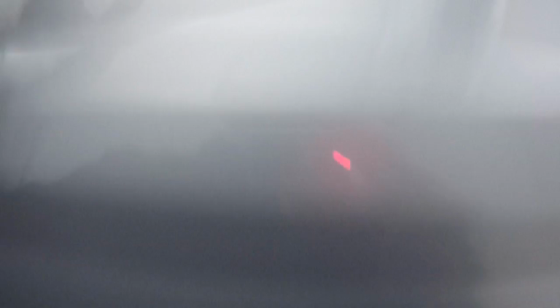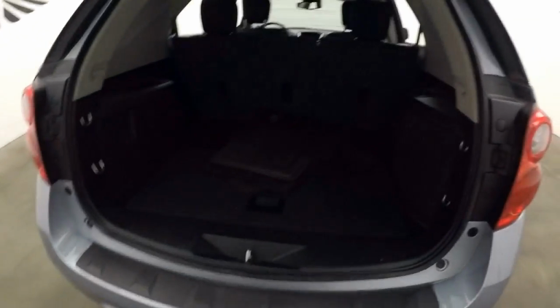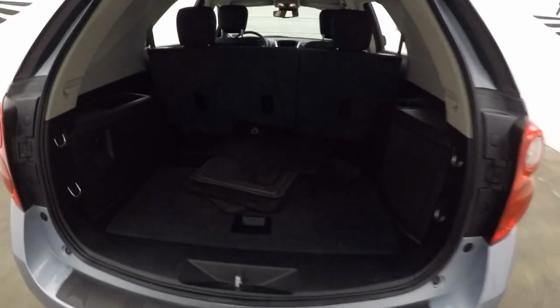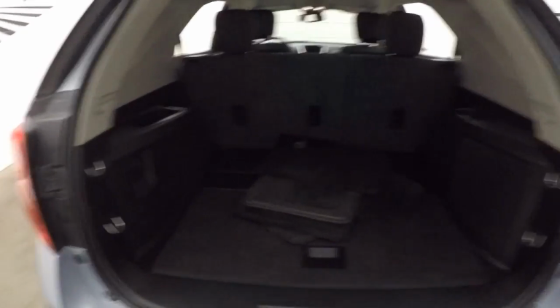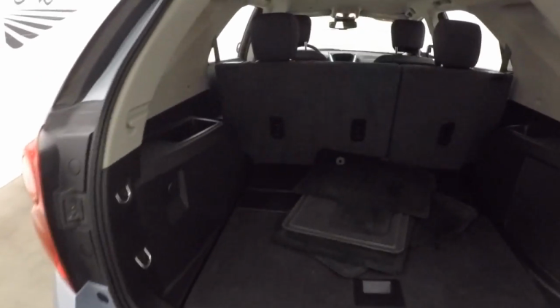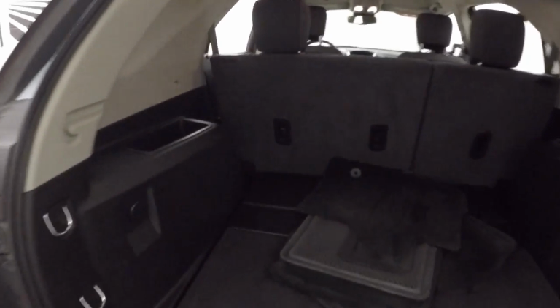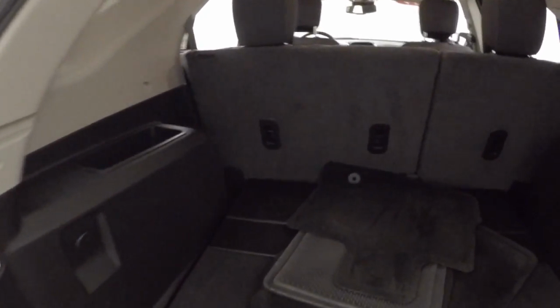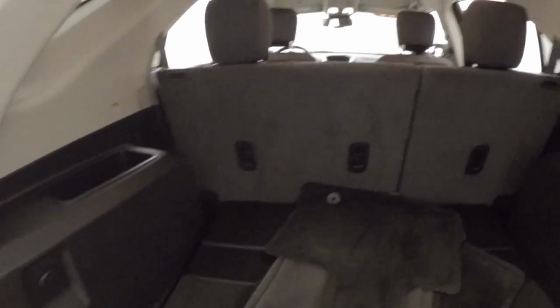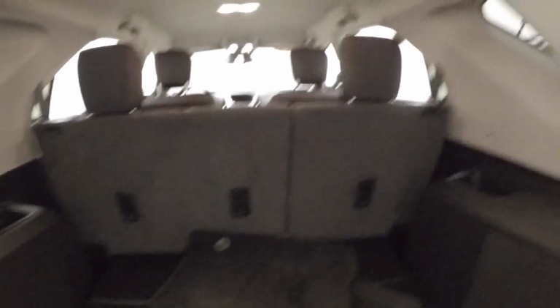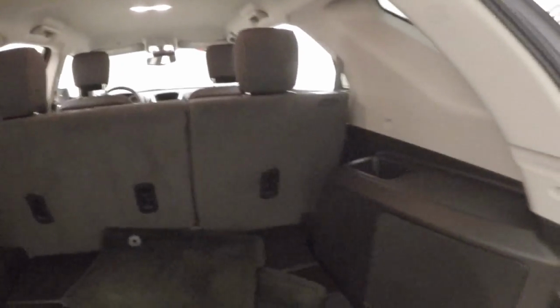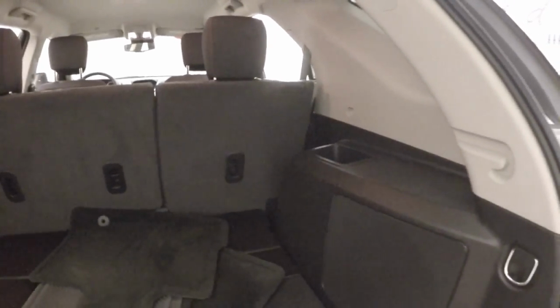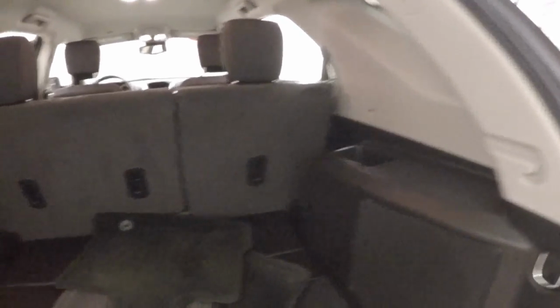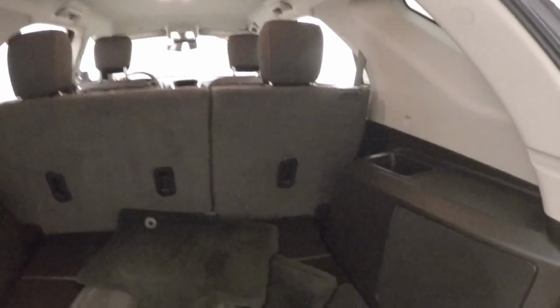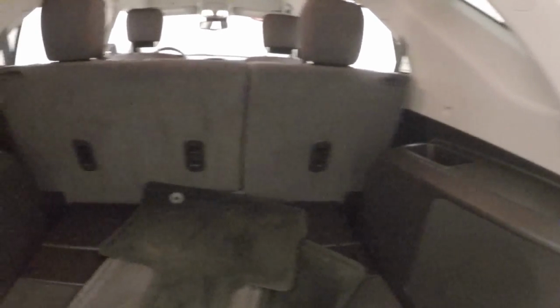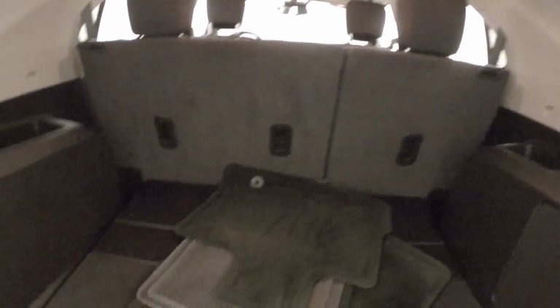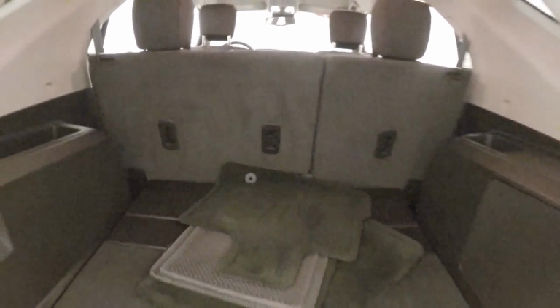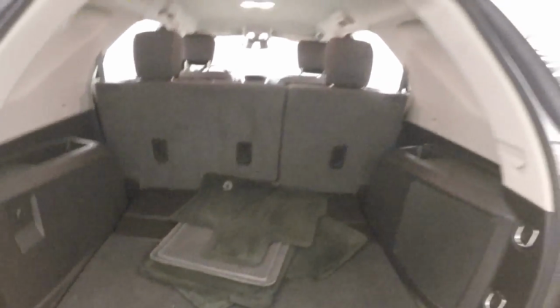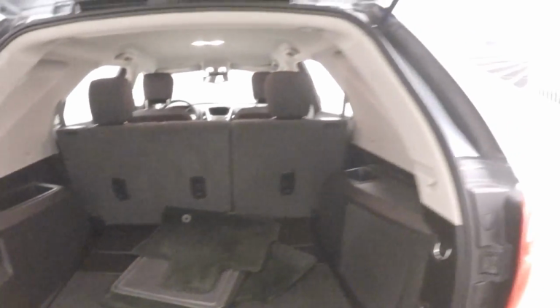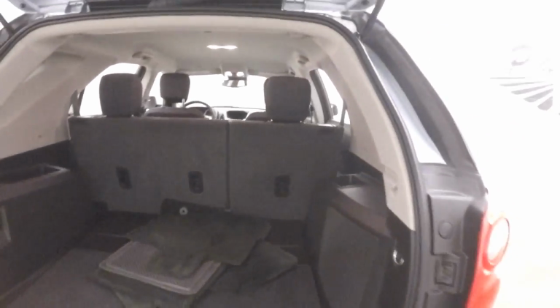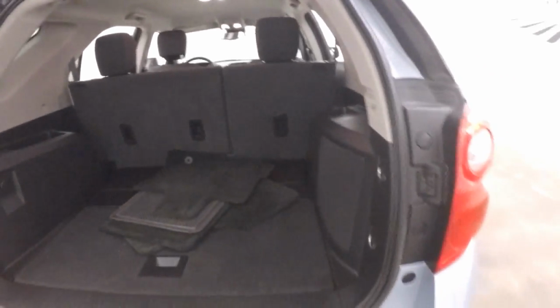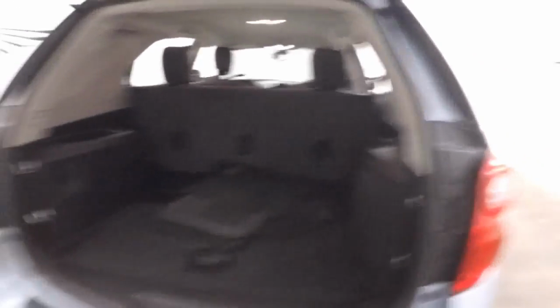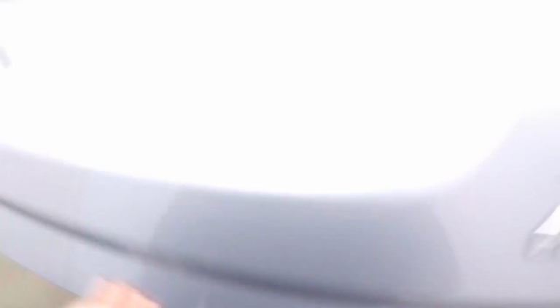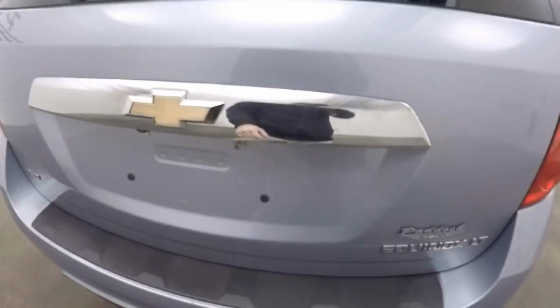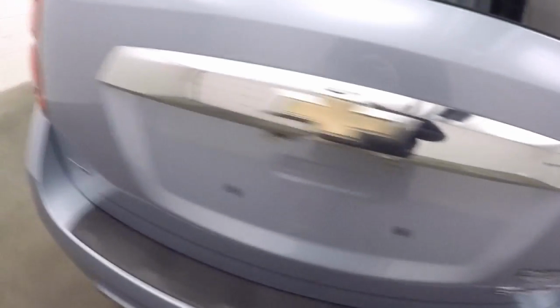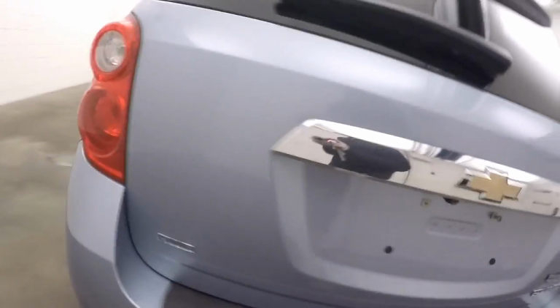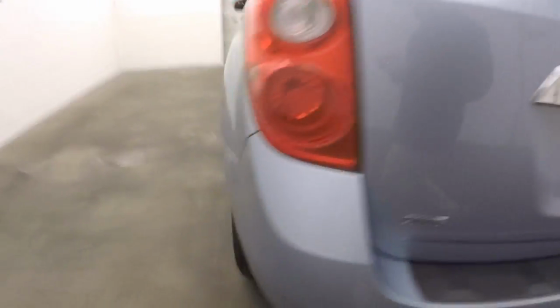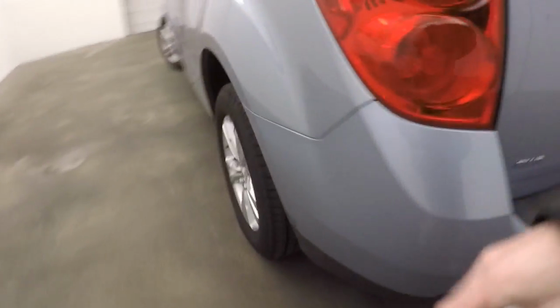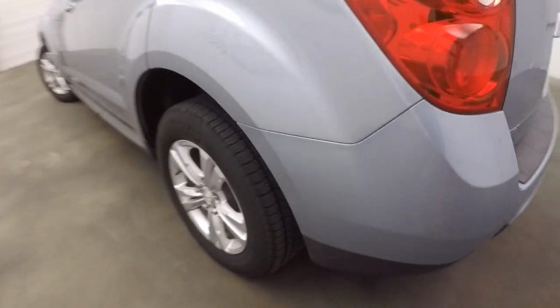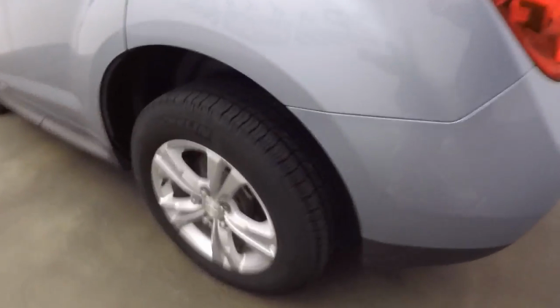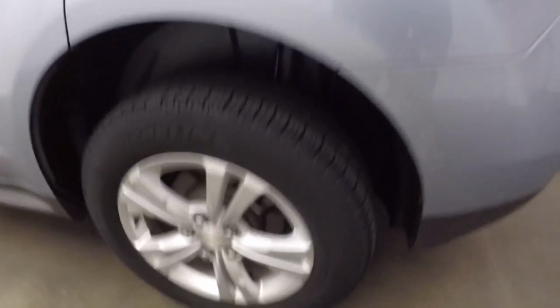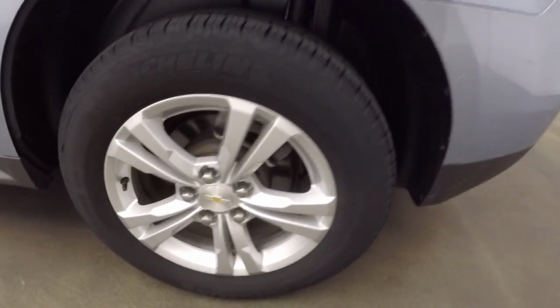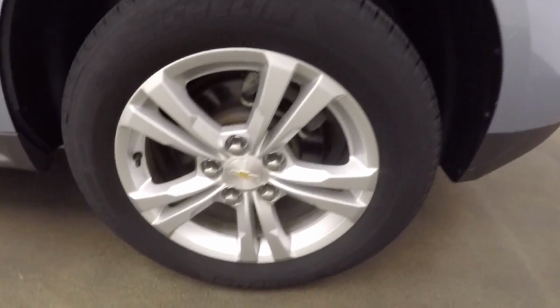Come around to the back and look inside. Plenty of space back here for cargo. Fold those seats down and you double or triple your cargo space. This is all wheel drive — great in the snow.